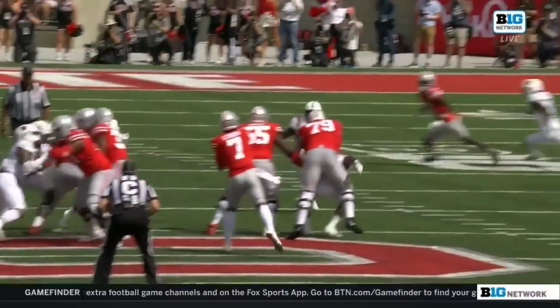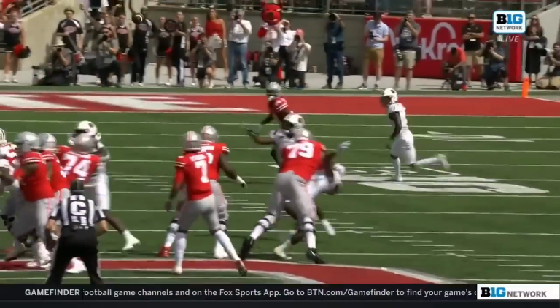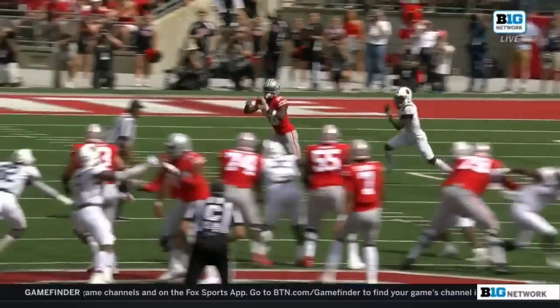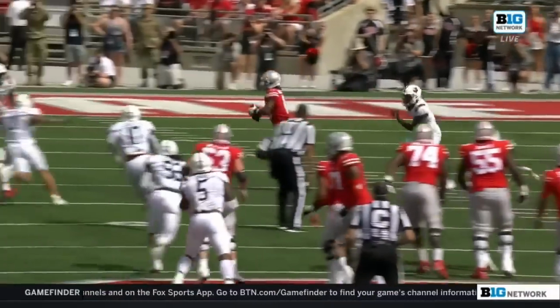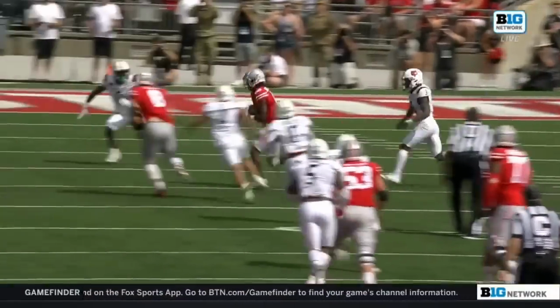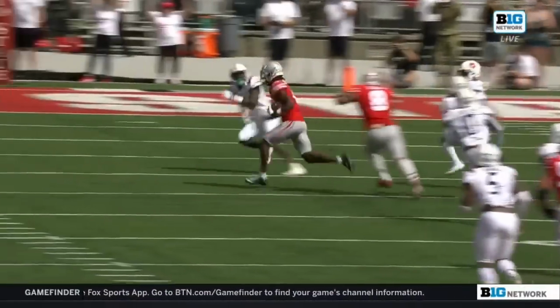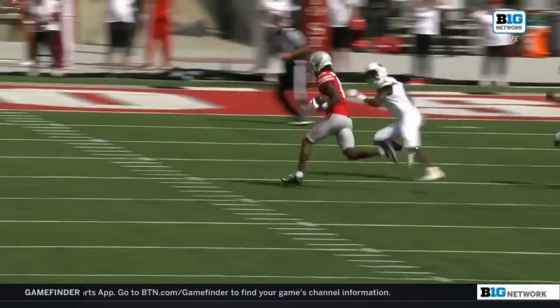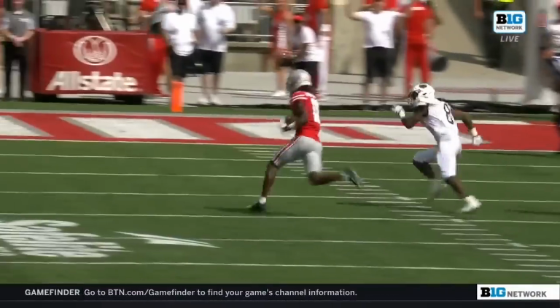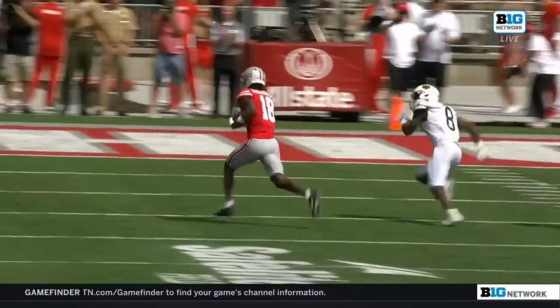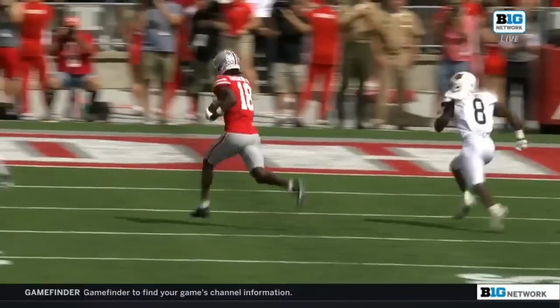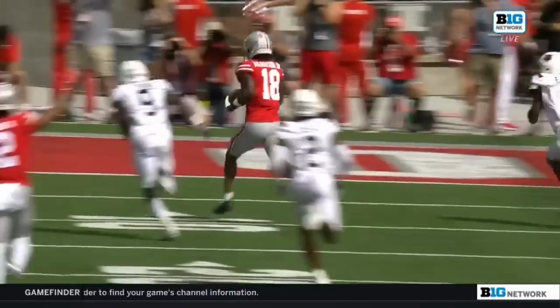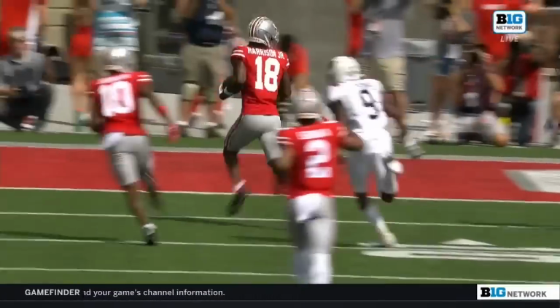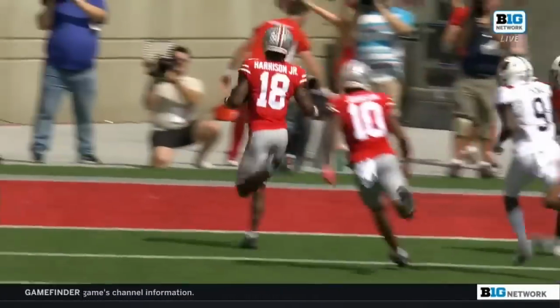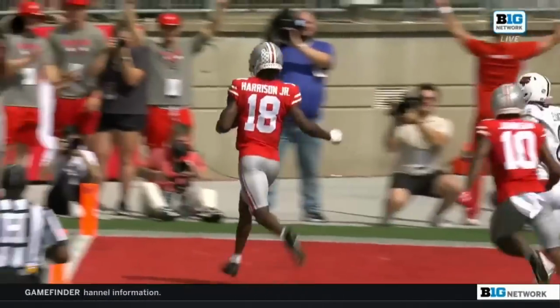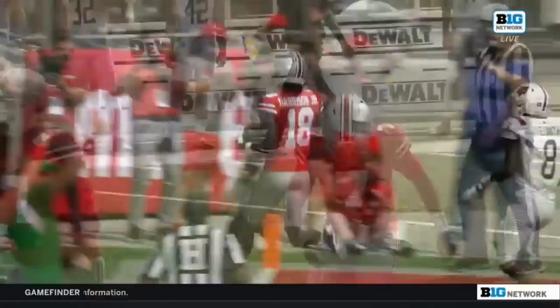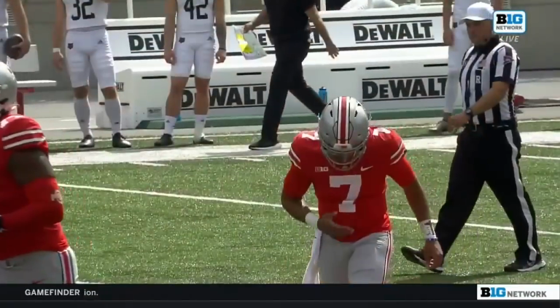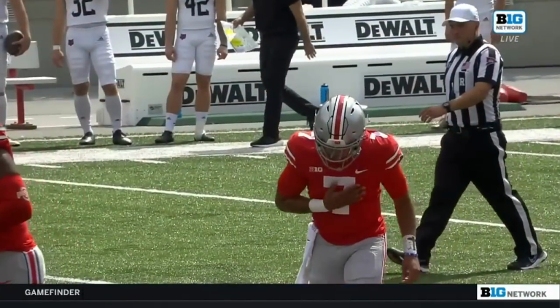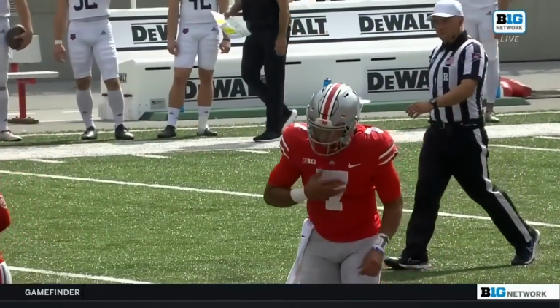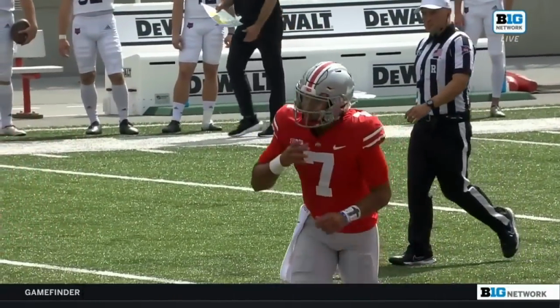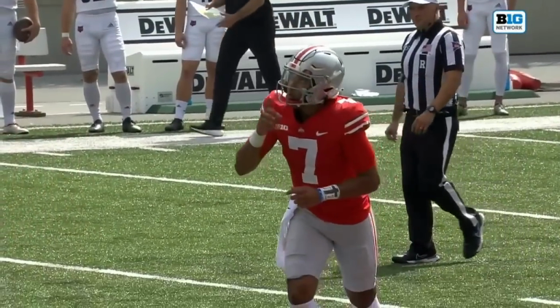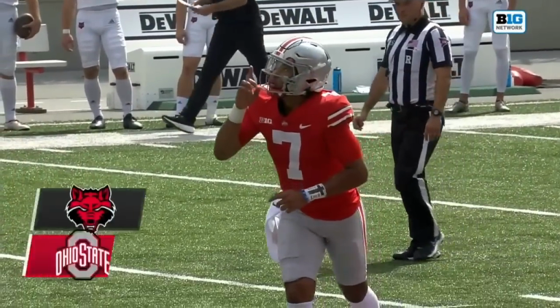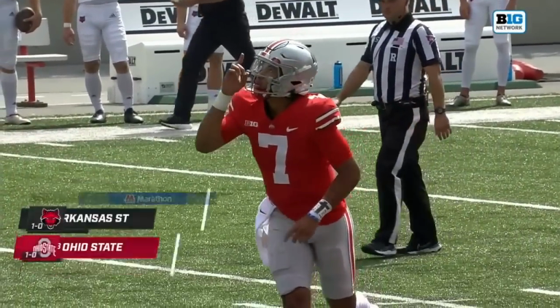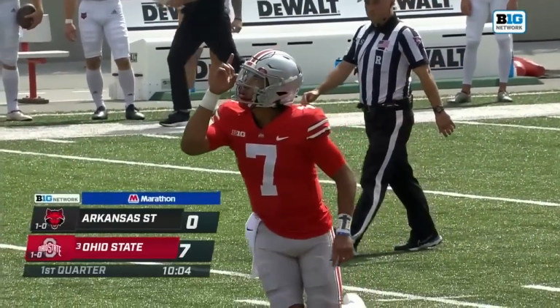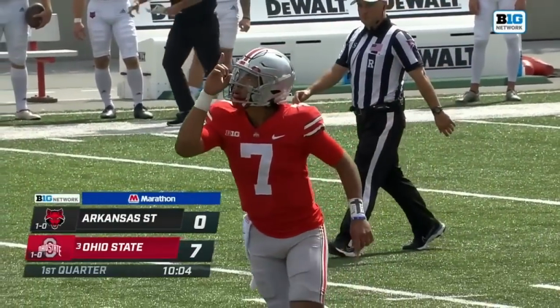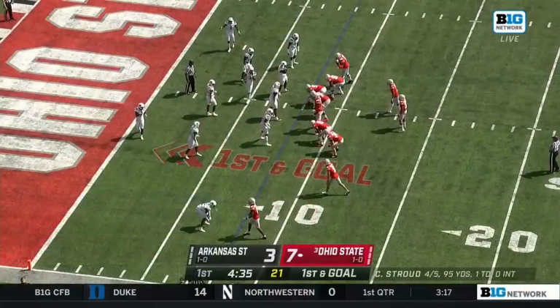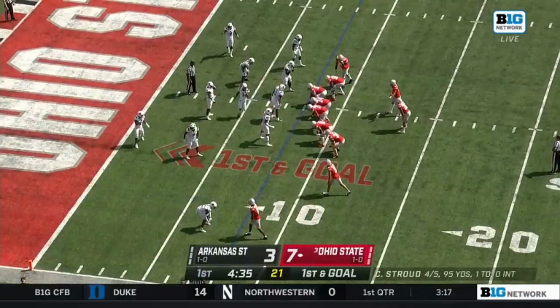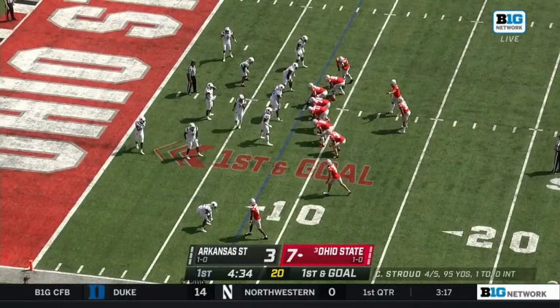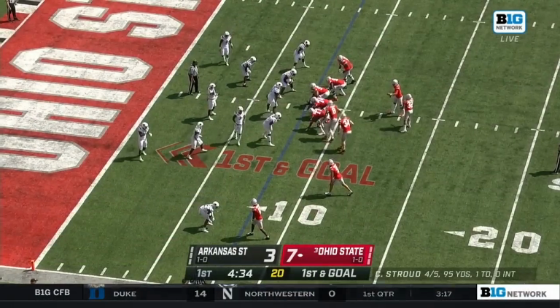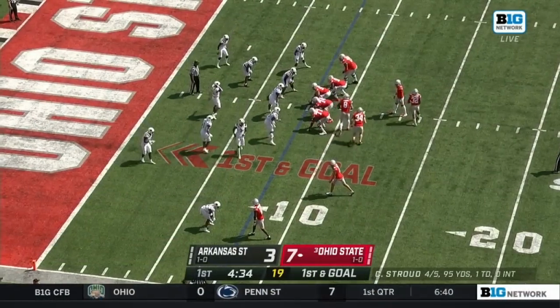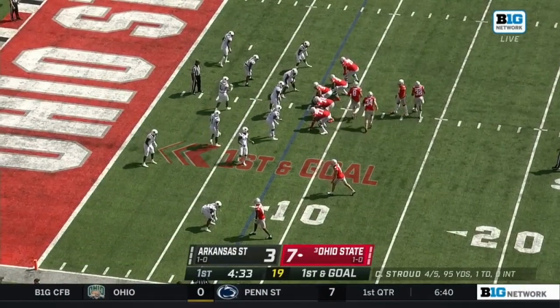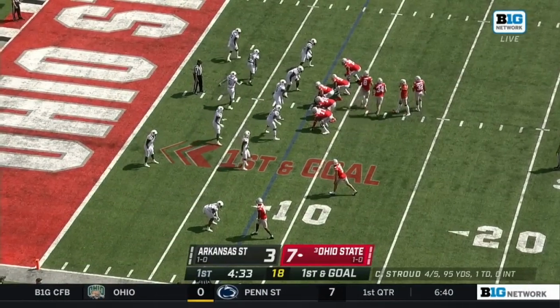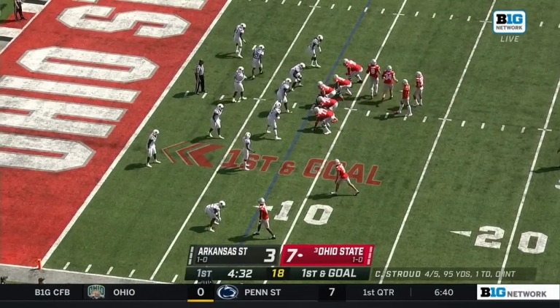First drive, by the way, after a great punt — that was a 96-yard drive. The last 42 covered by Marvin Harrison Jr., to put the Buckeyes on the board about five minutes into the game. He moves in different directions for a bigger receiver and does a great job at it.